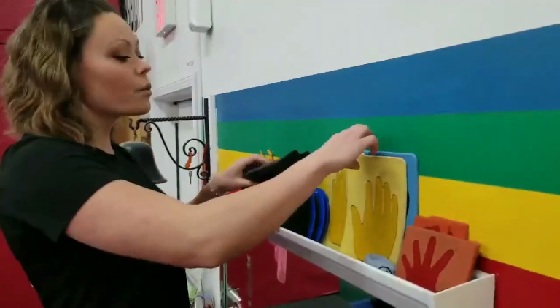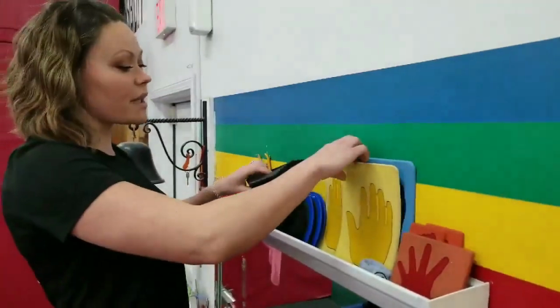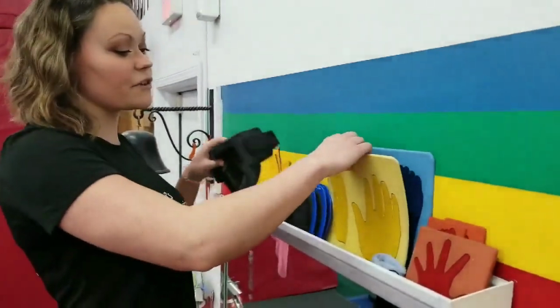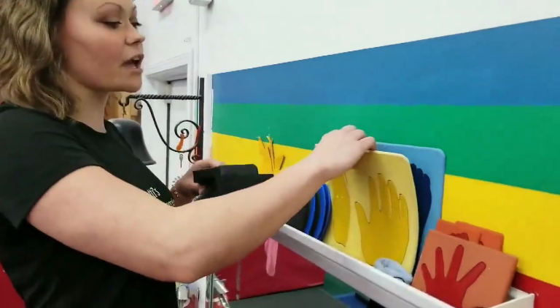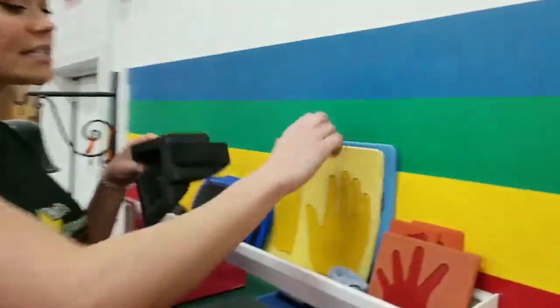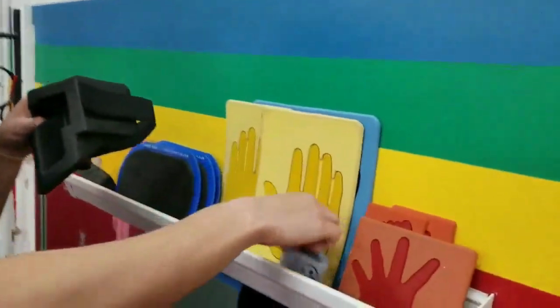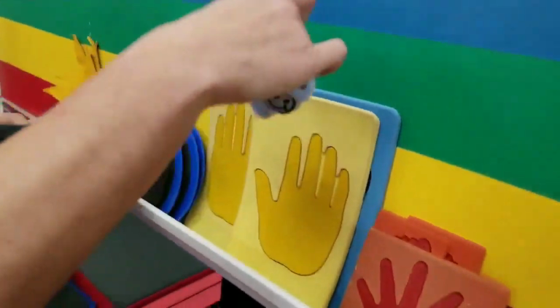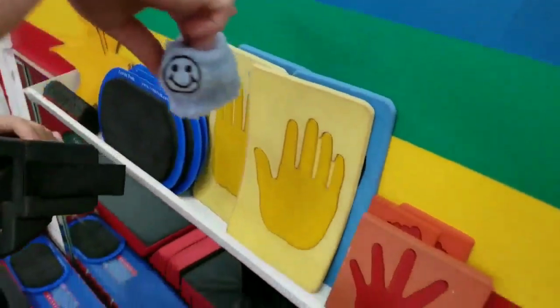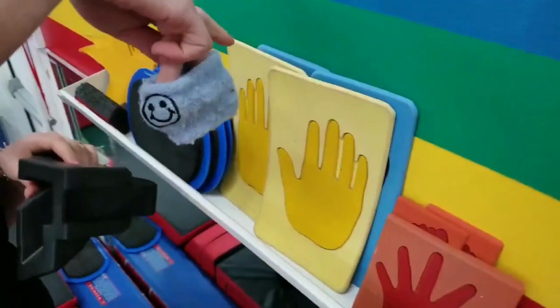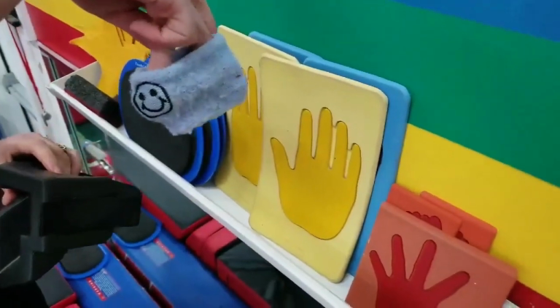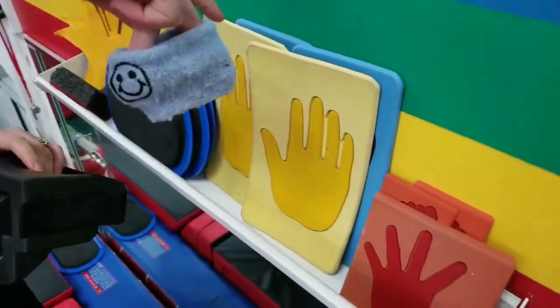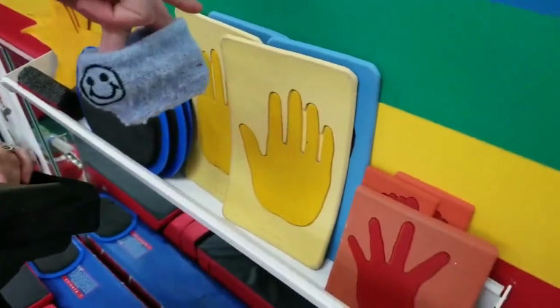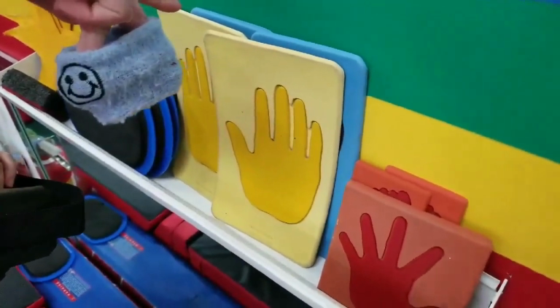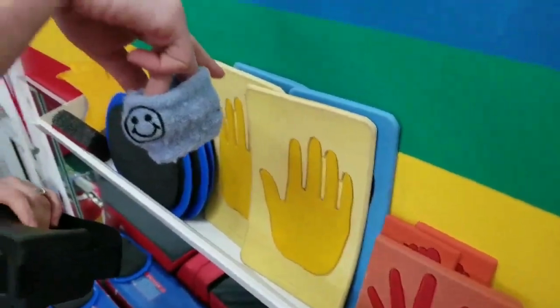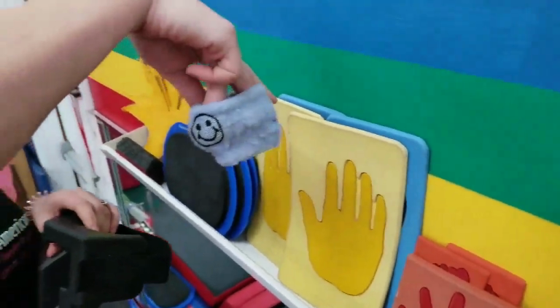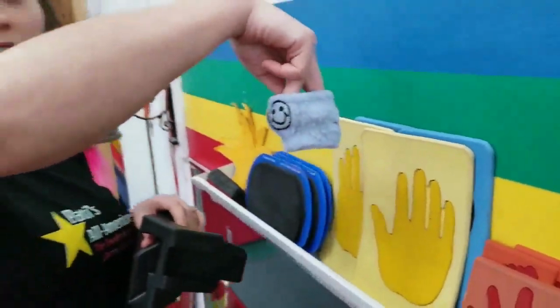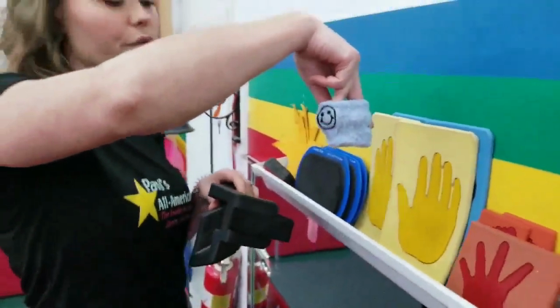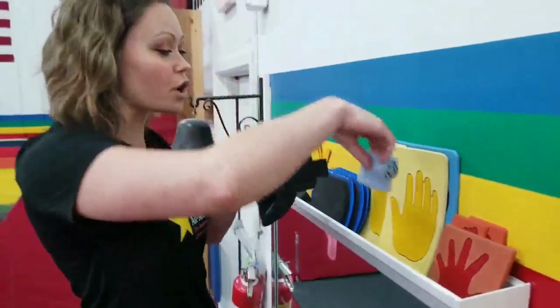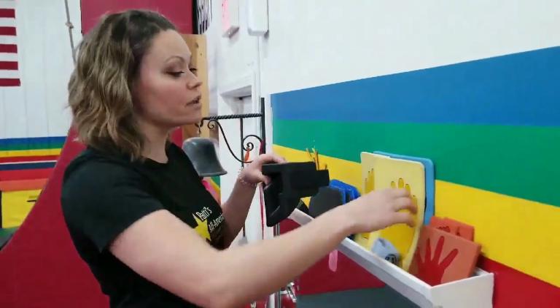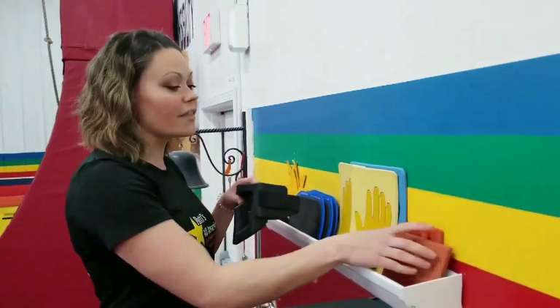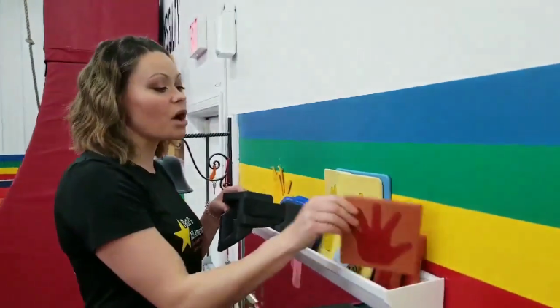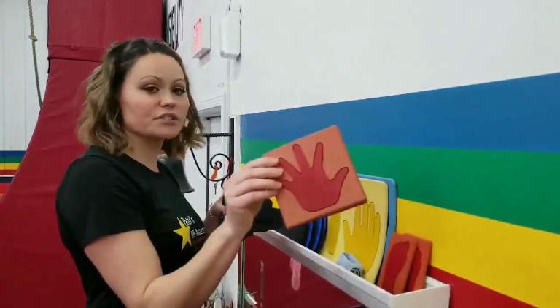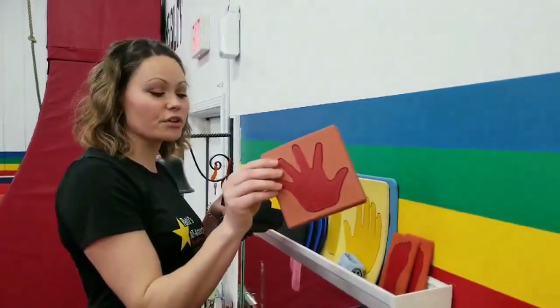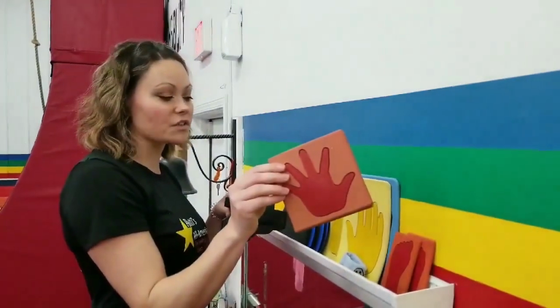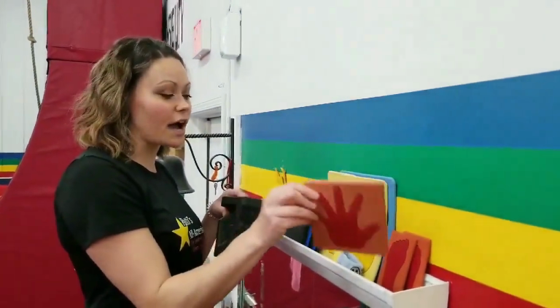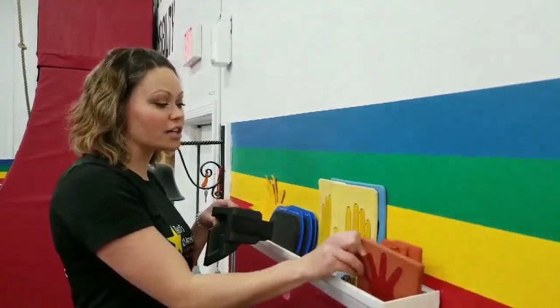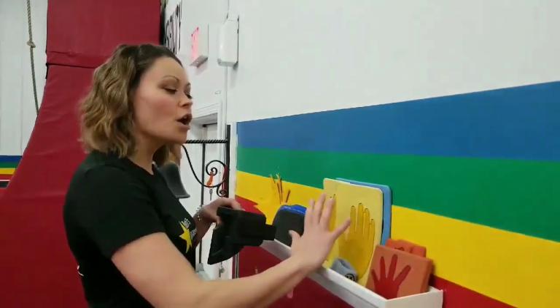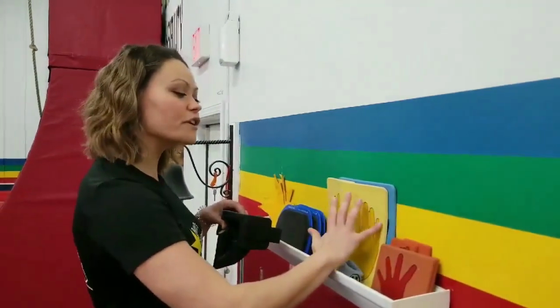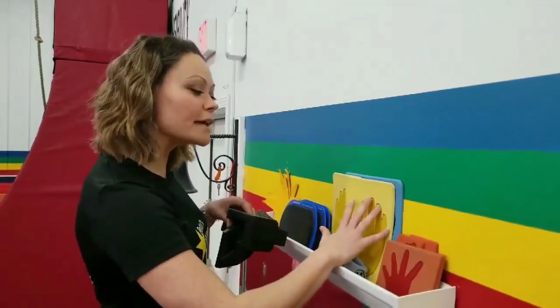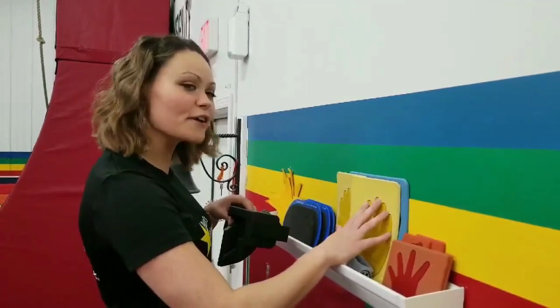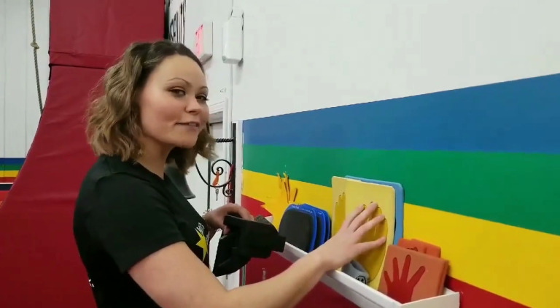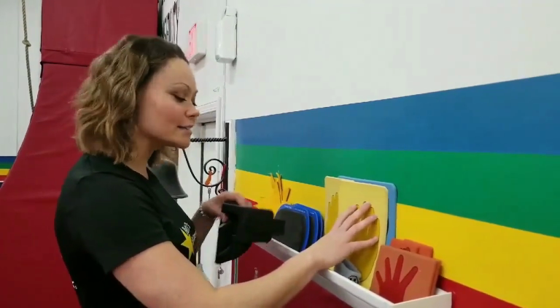We have some hands and feet for hand placement. A little marker to put around their ankle to show their favorite foot when they're doing a cartwheel. And then smaller ones for the little guys so that they're not trying to perfectly place their fingers on the hands.